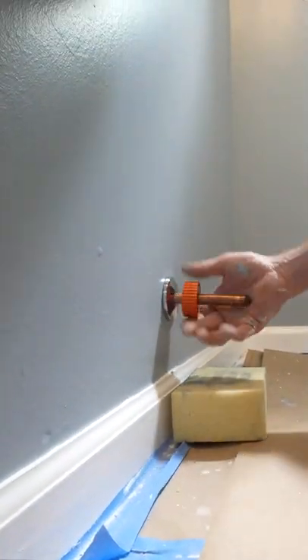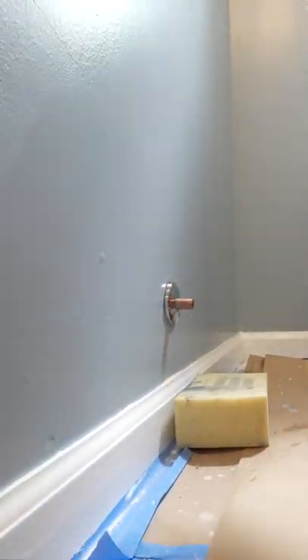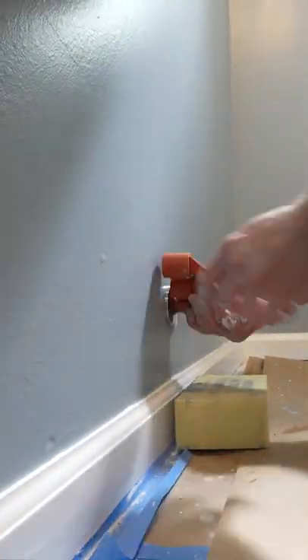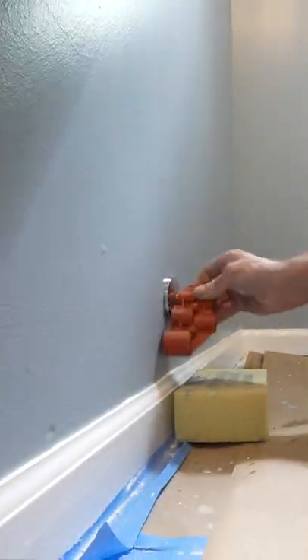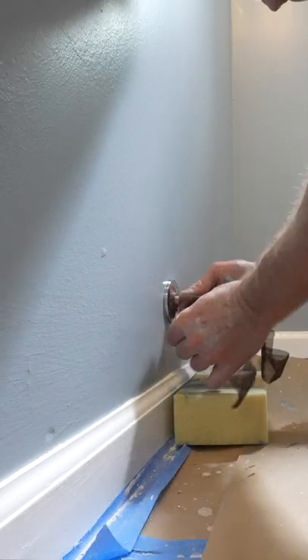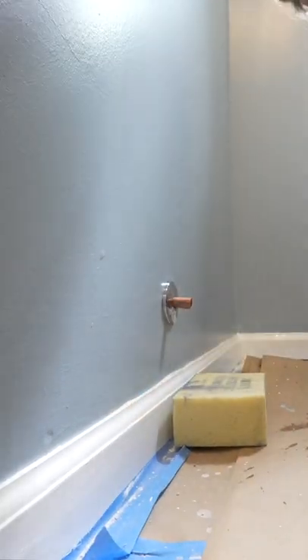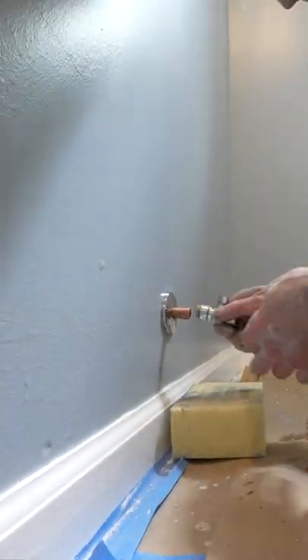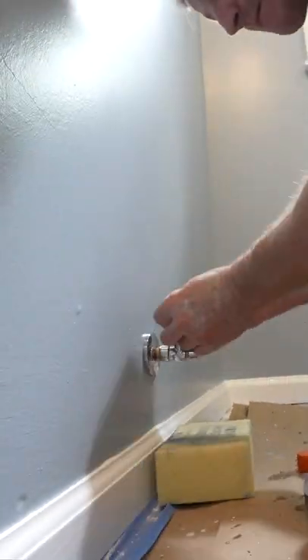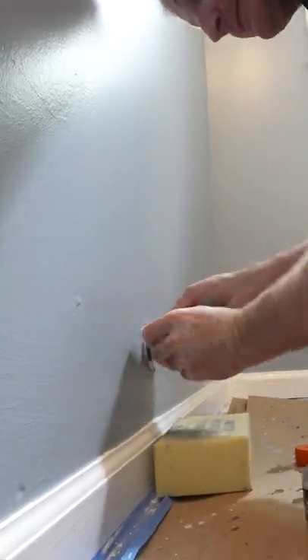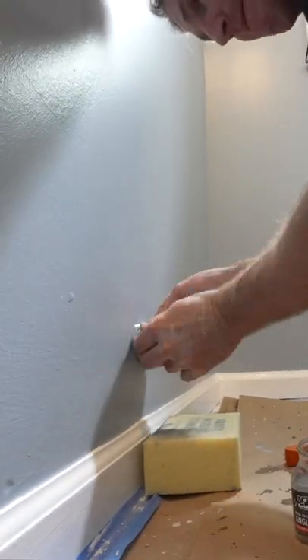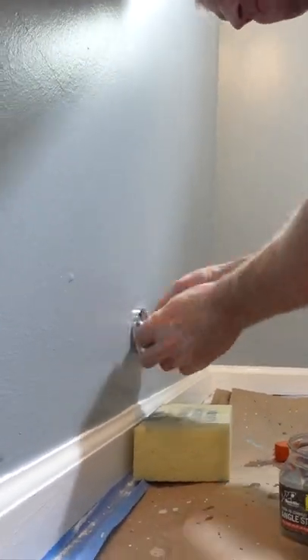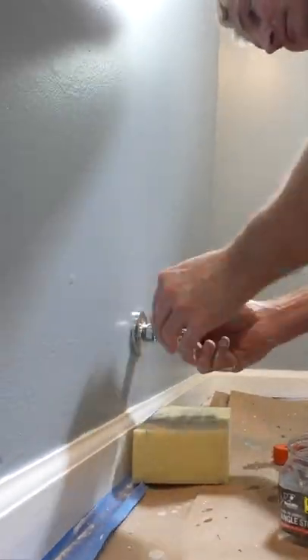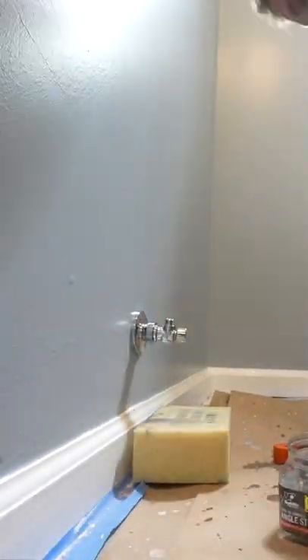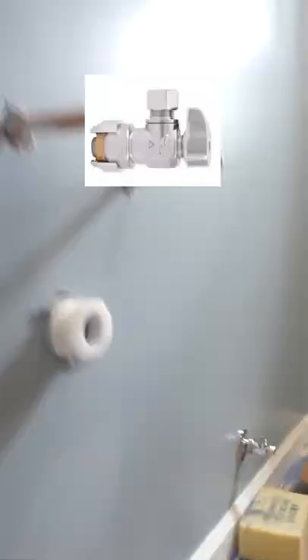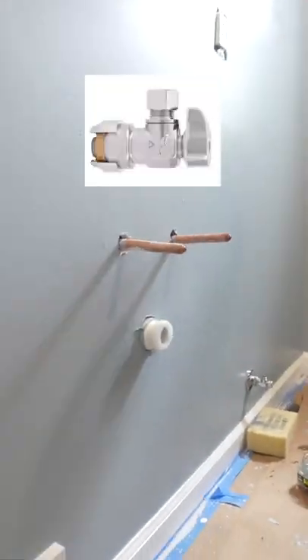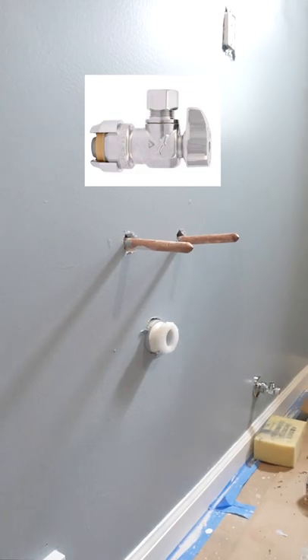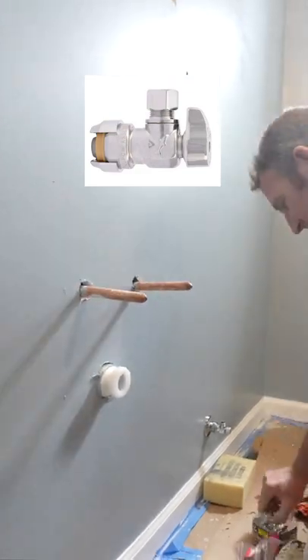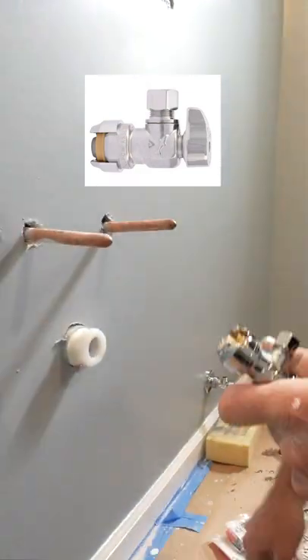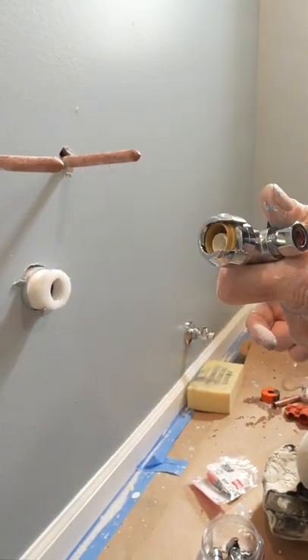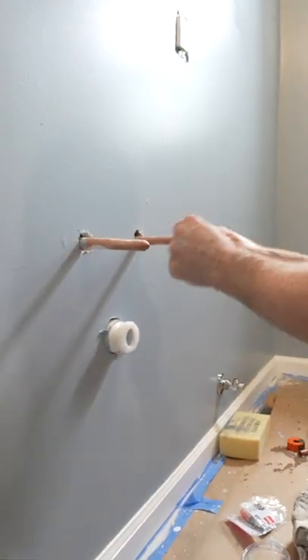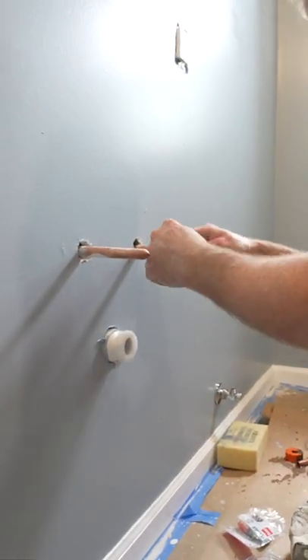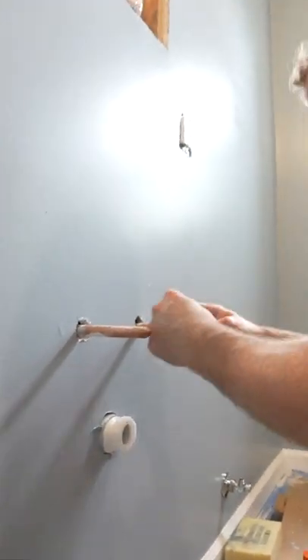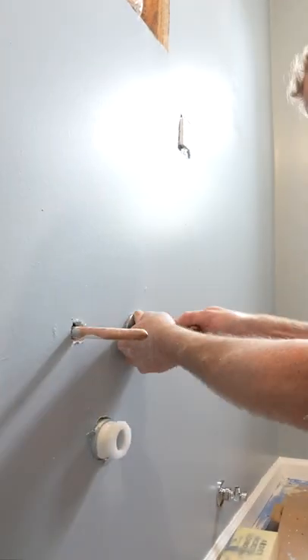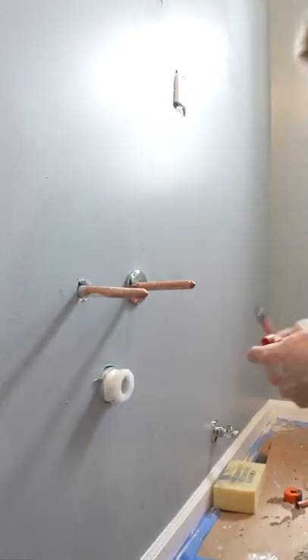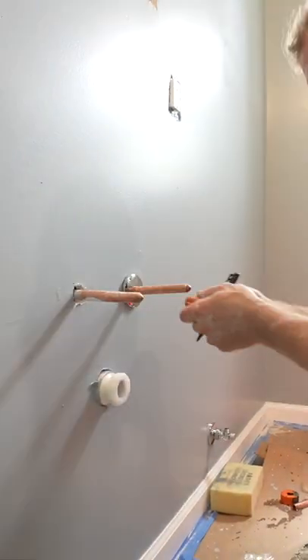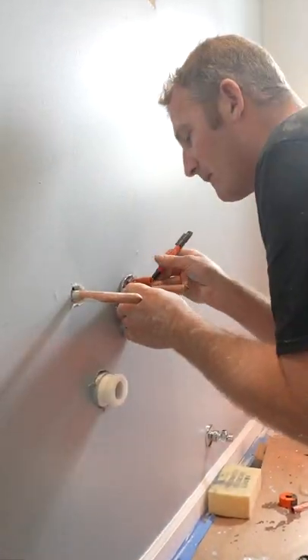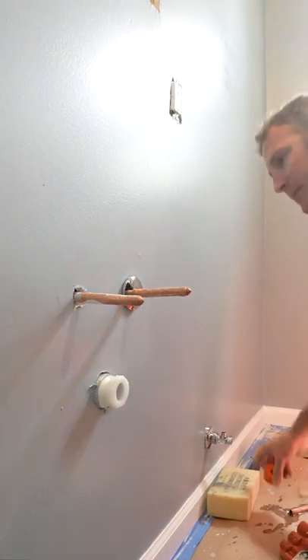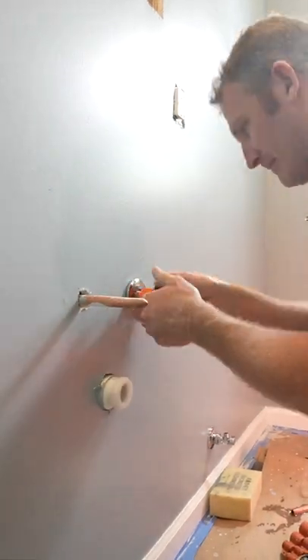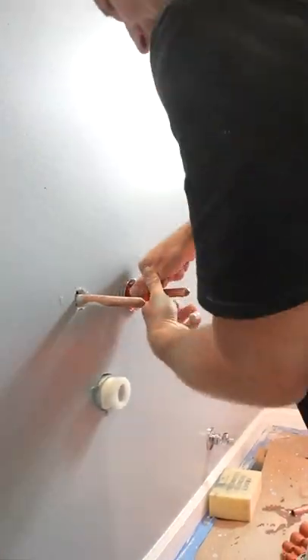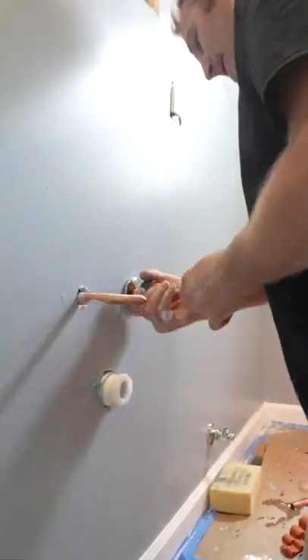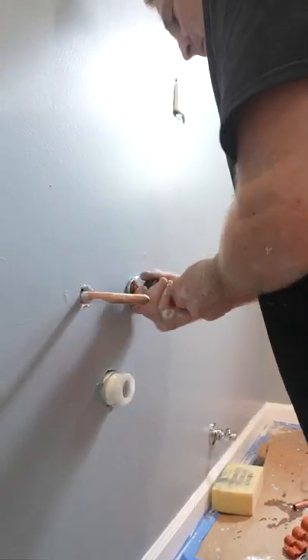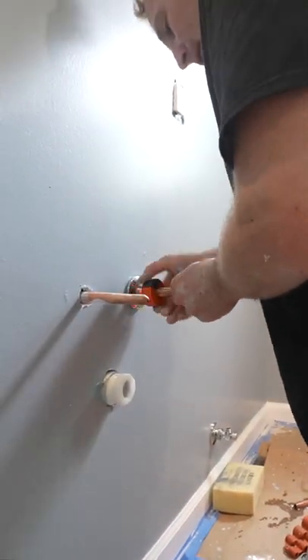When it comes to installing new valves for a sink, and especially a pedestal sink, I really like using these SharkBite angle stops, the quarter turn type, because they're really great — you can eliminate any copper look around the valve.